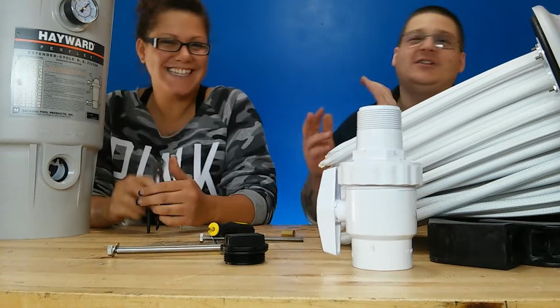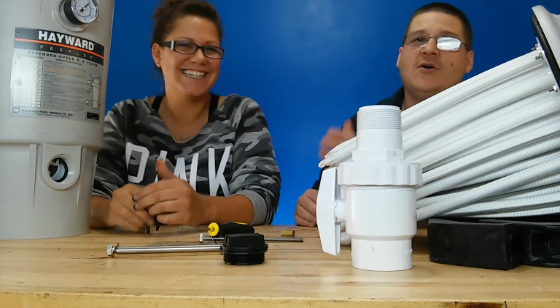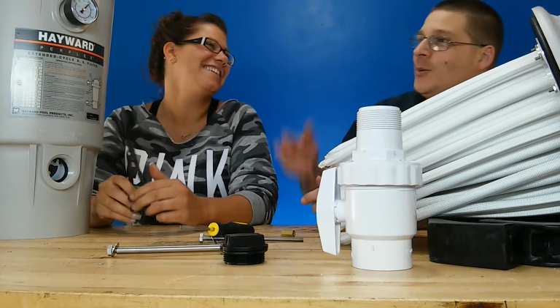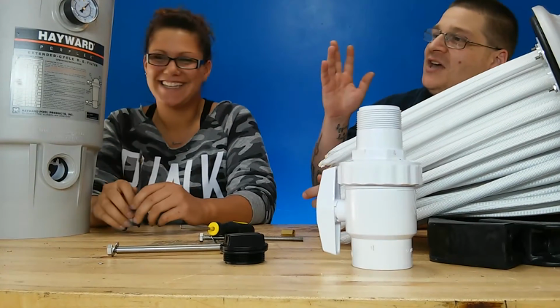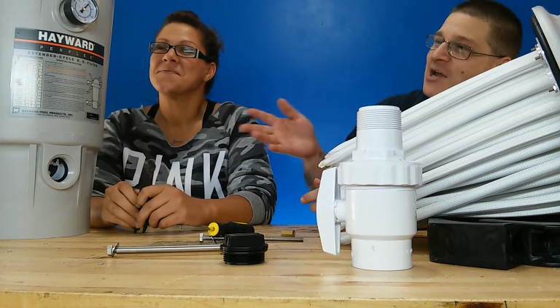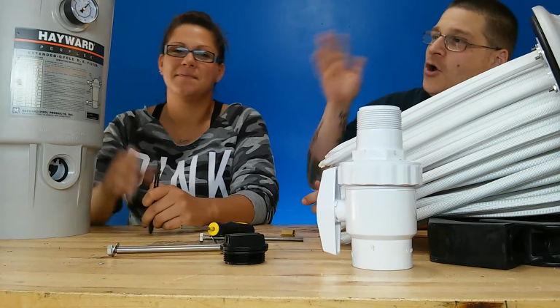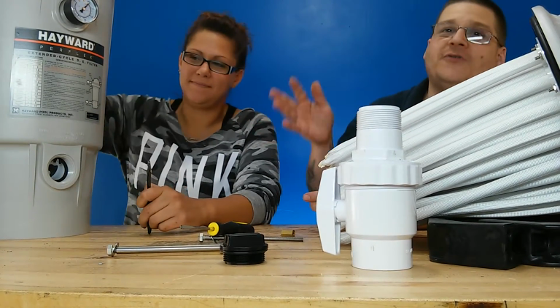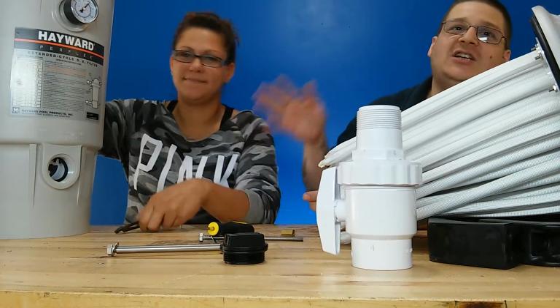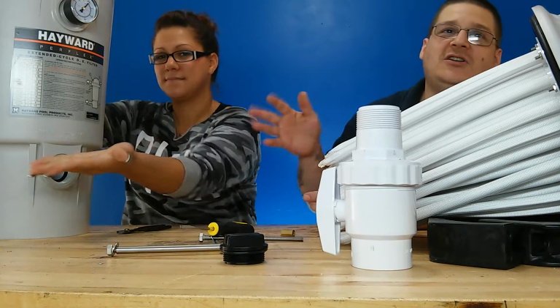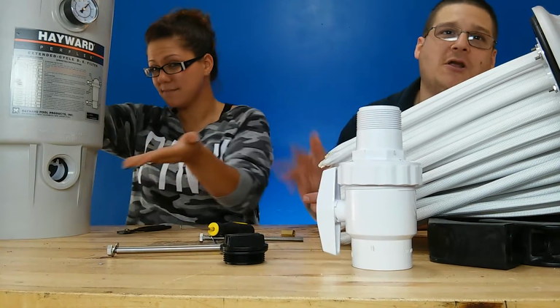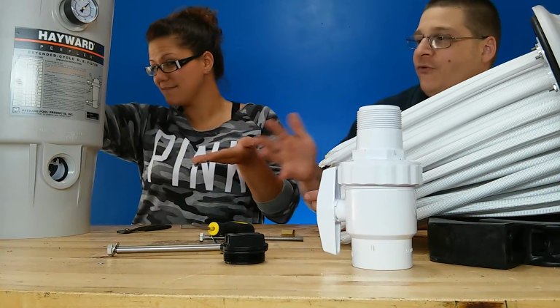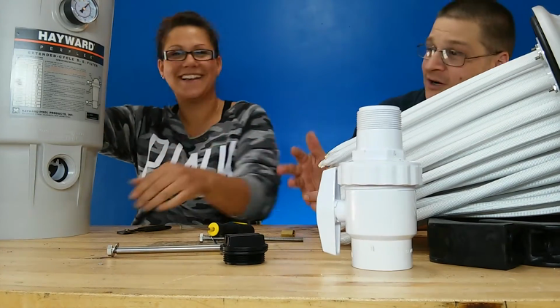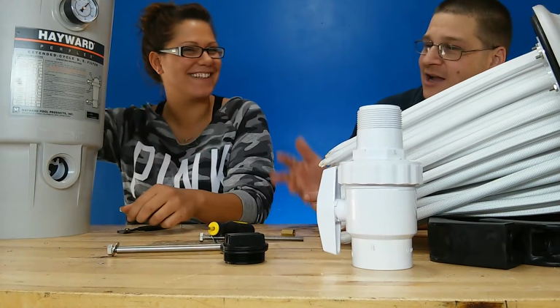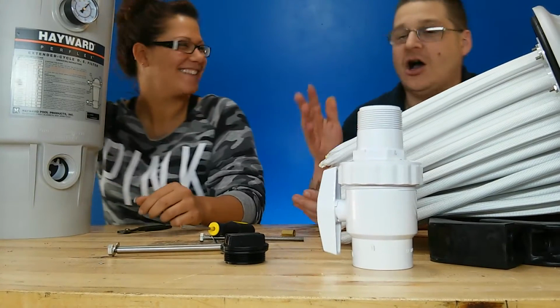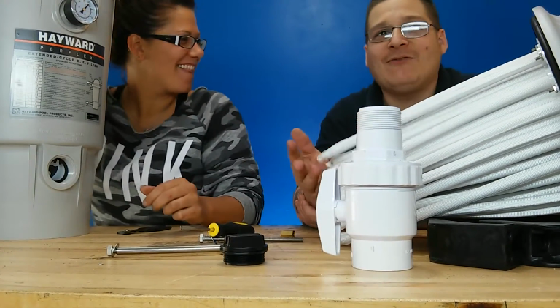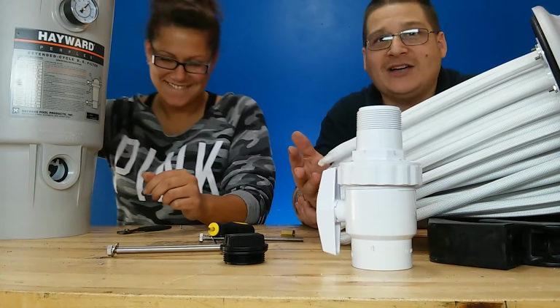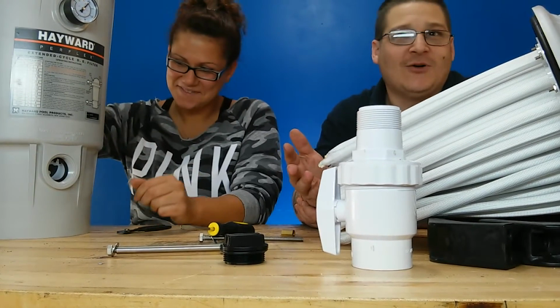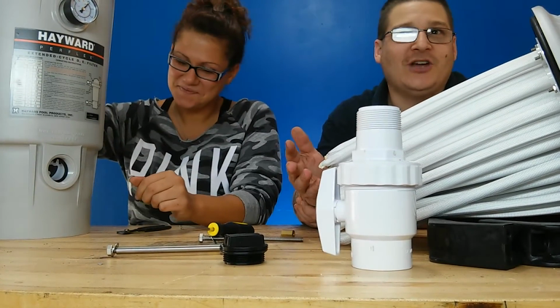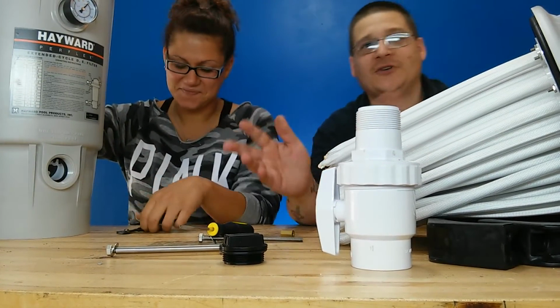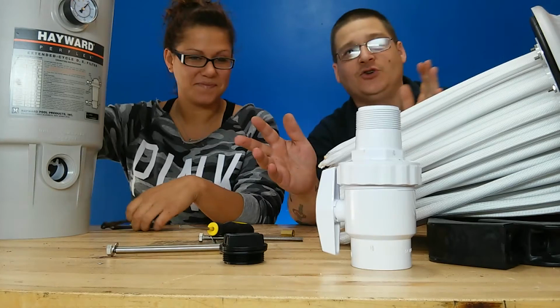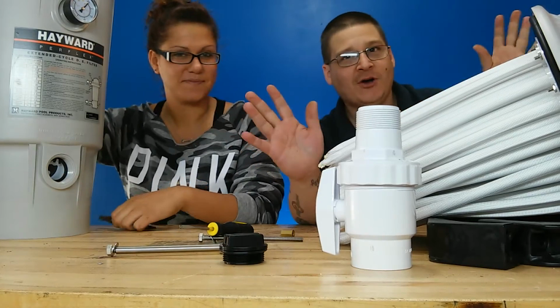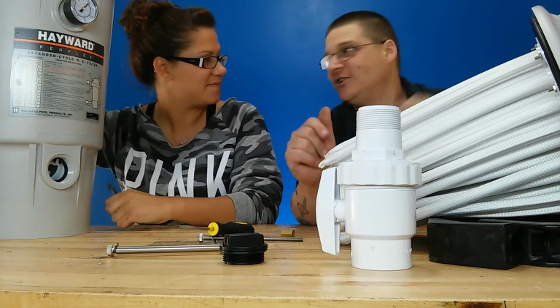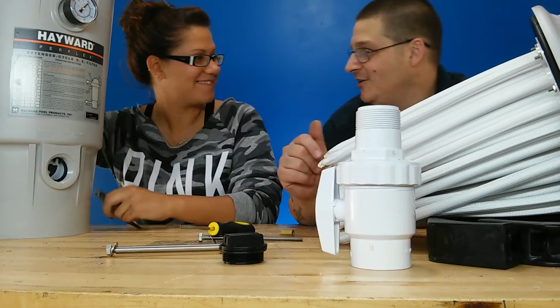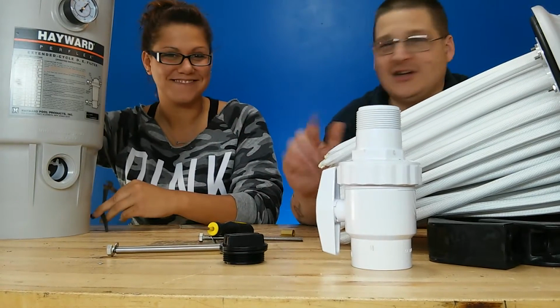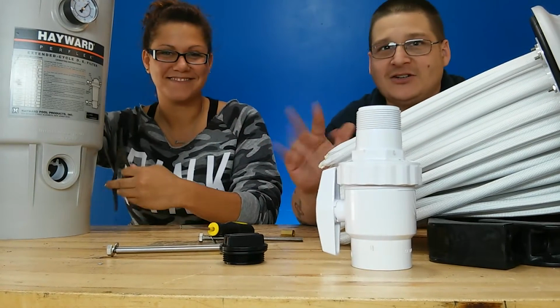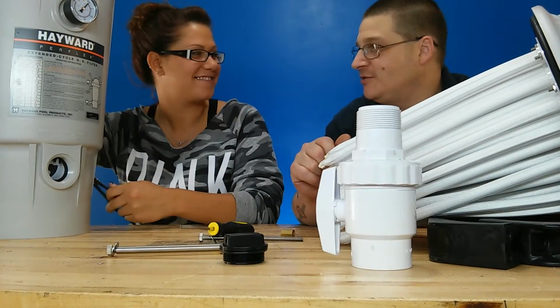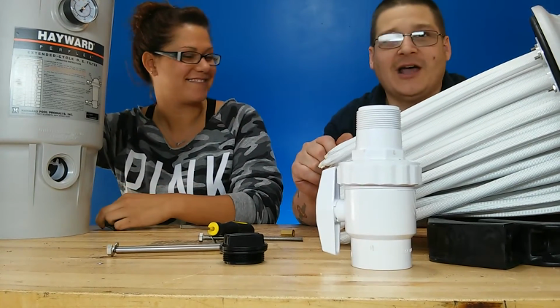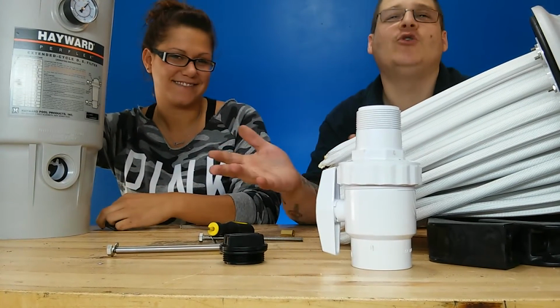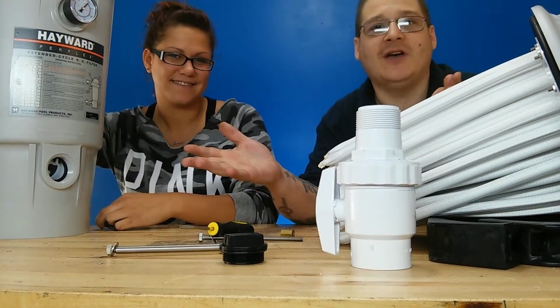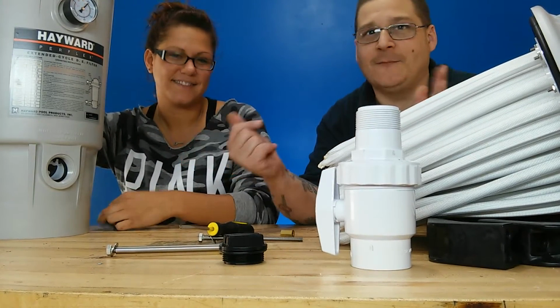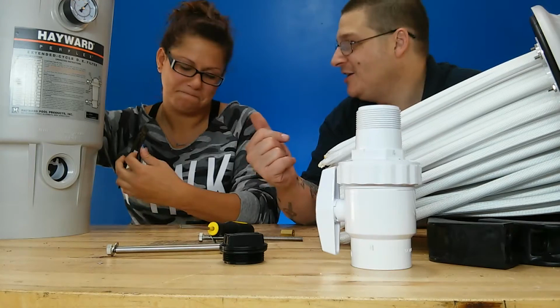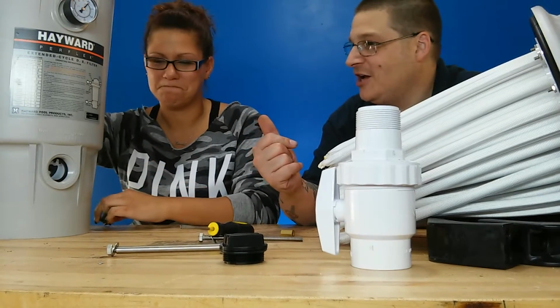In this video, we're here at the Hayward Perflex EC40 pool filter. By request — just like all those other videos on YouTube — it's not an unboxing. It's just a boring 'how do you remove a check valve' video. All right, so here we go.